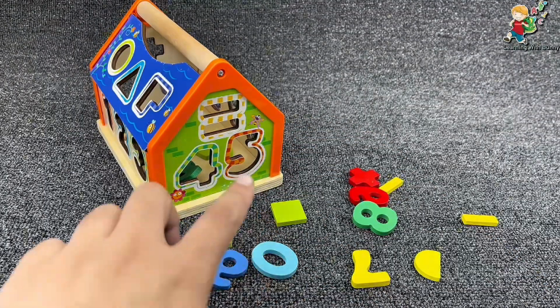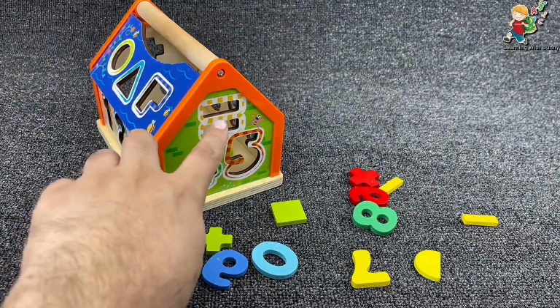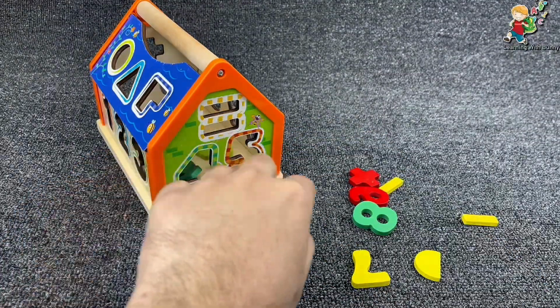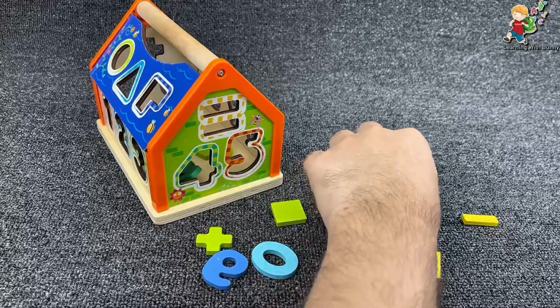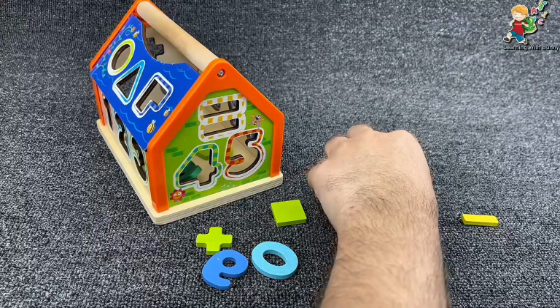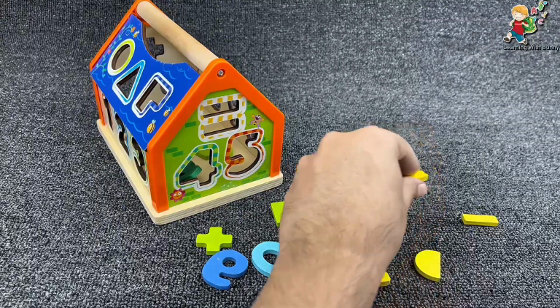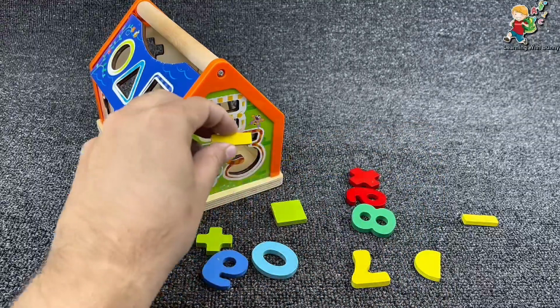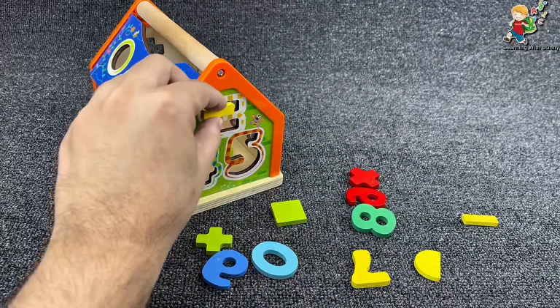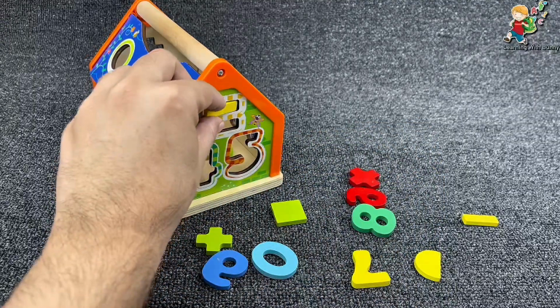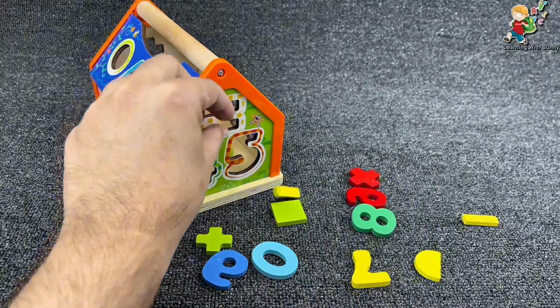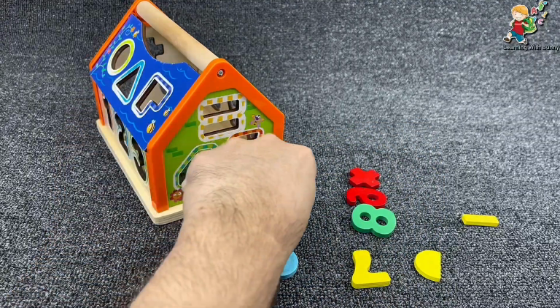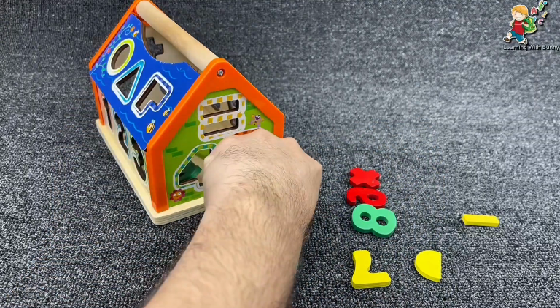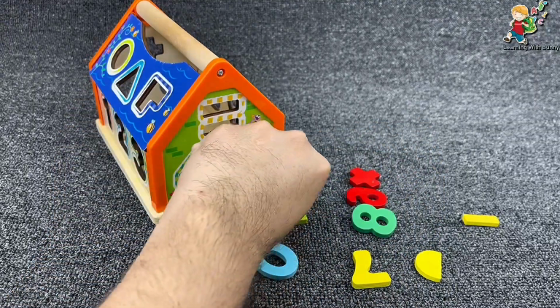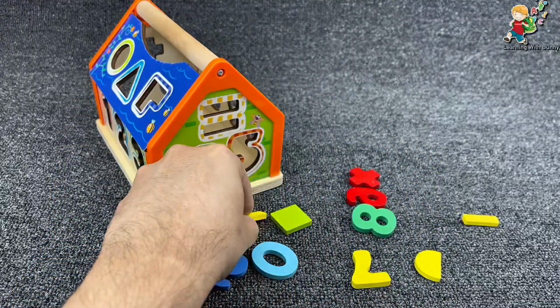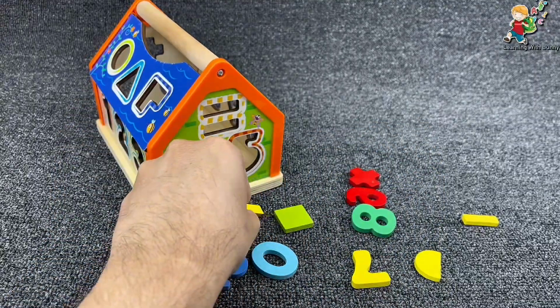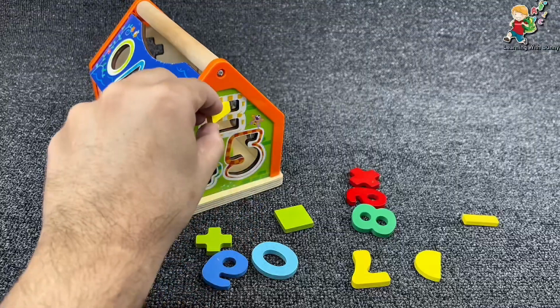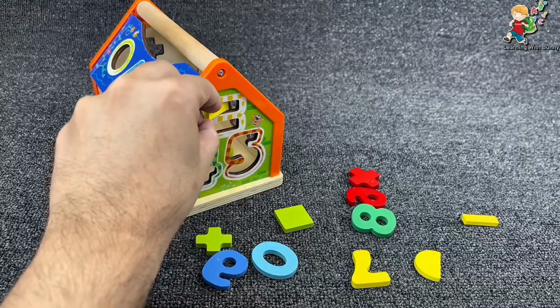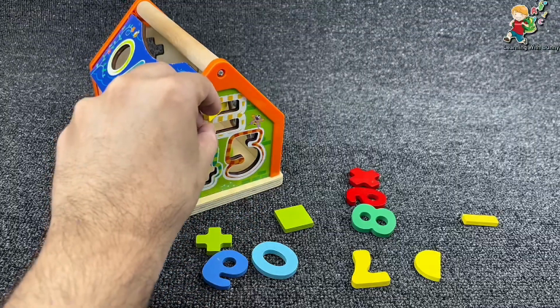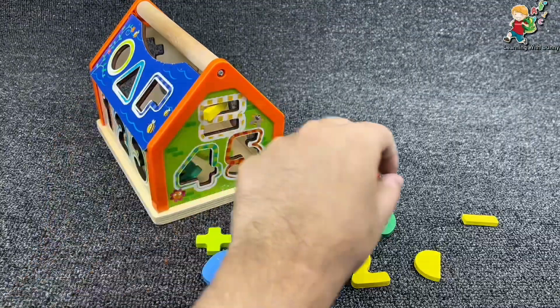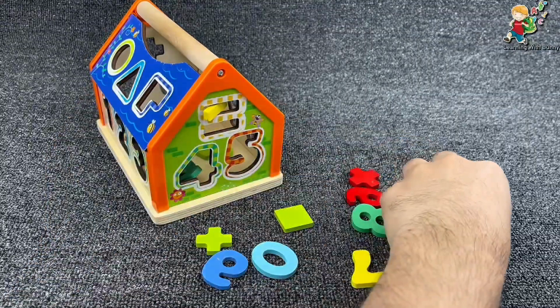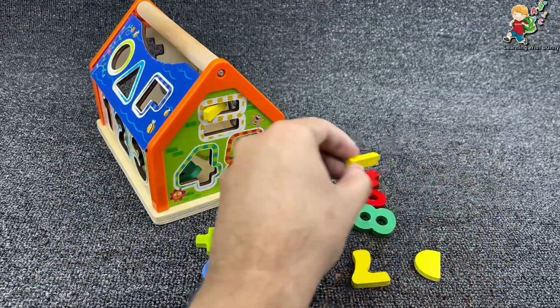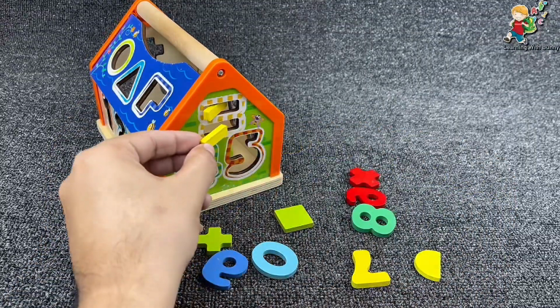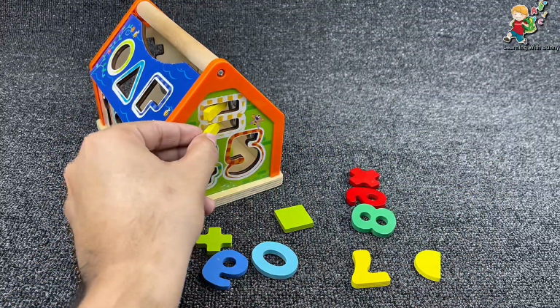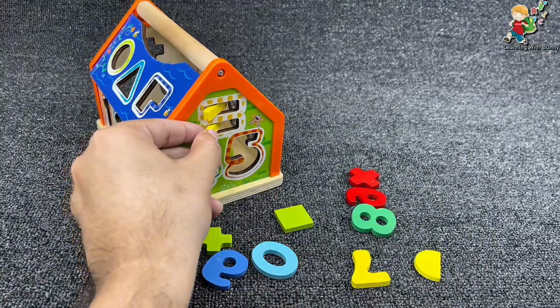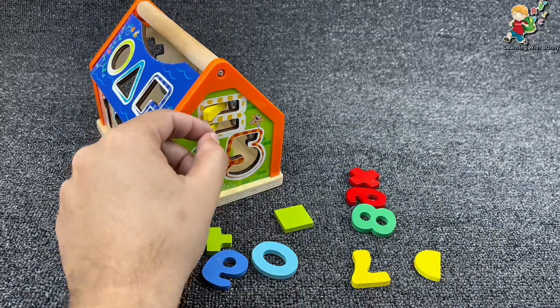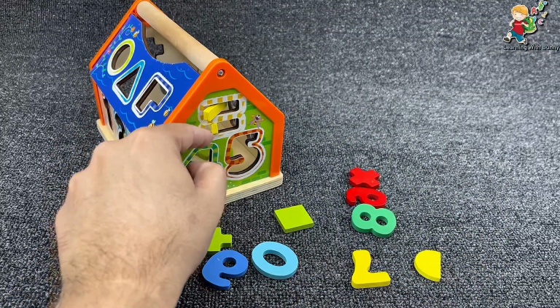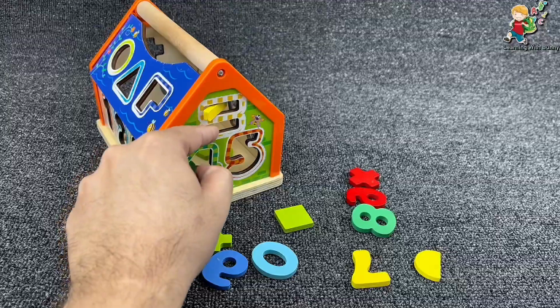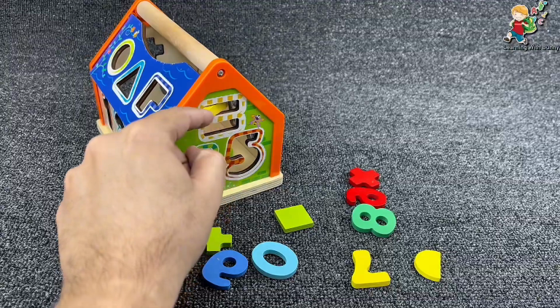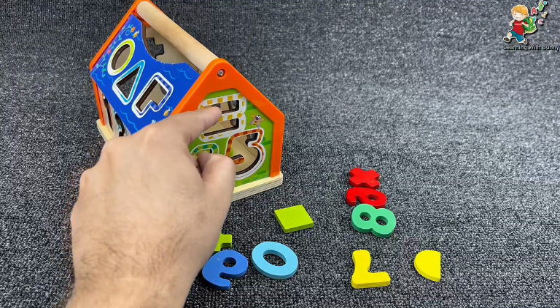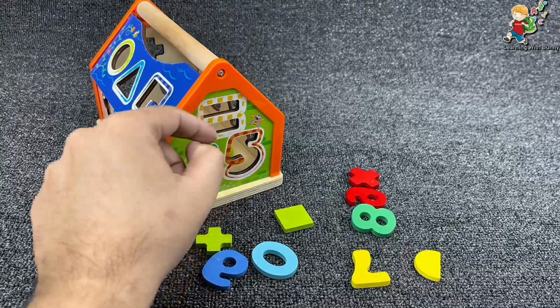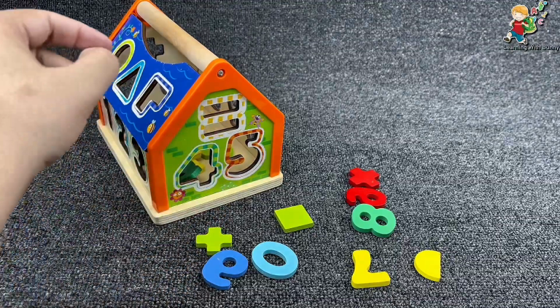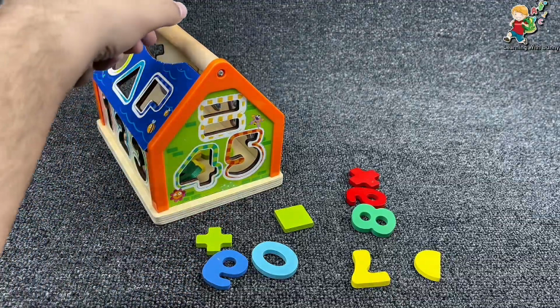And the sign — it's an equal sign! Let's put one here. And the next one here. Yes, that's our equal sign. It's complete!